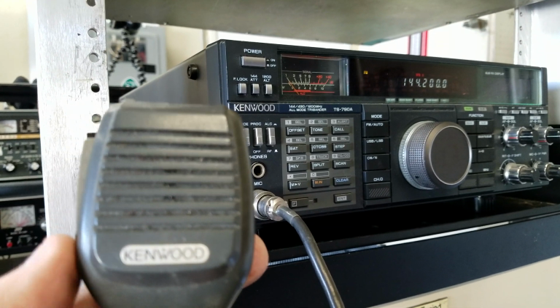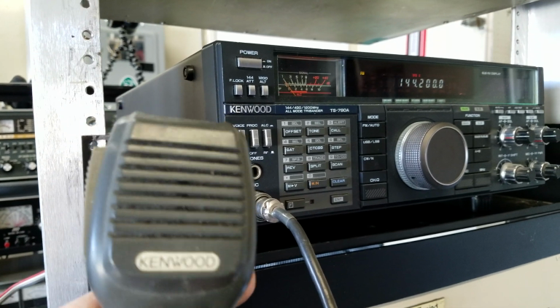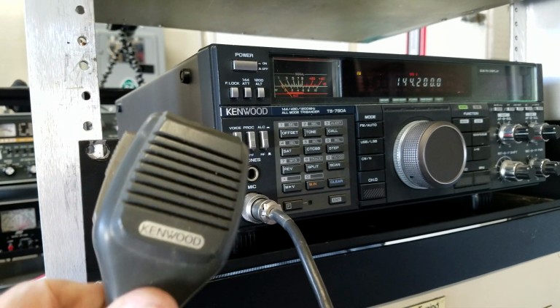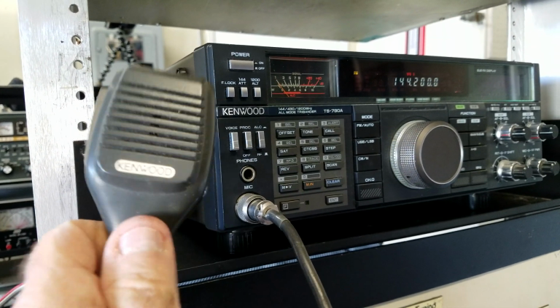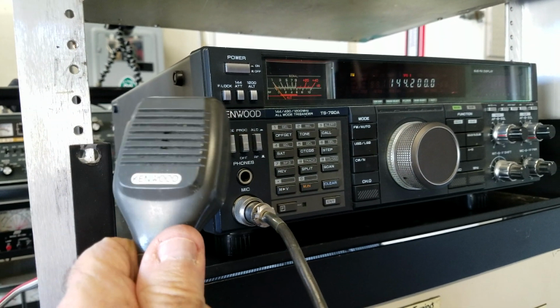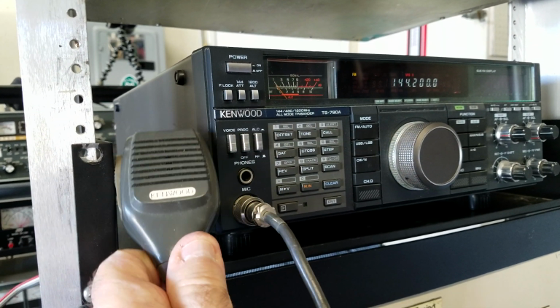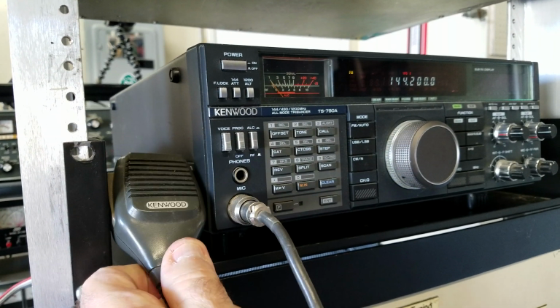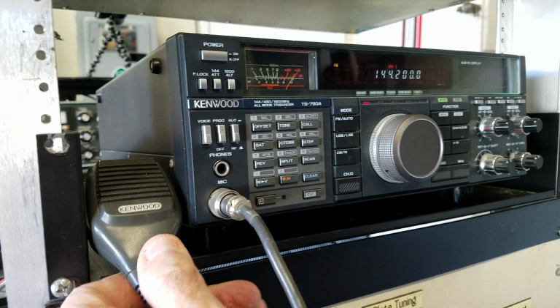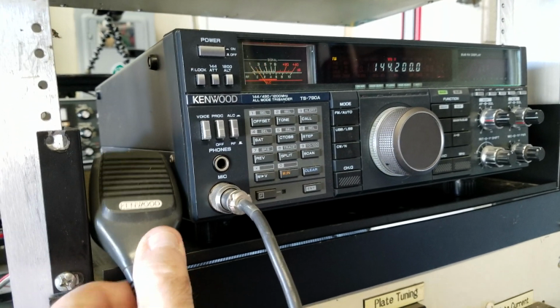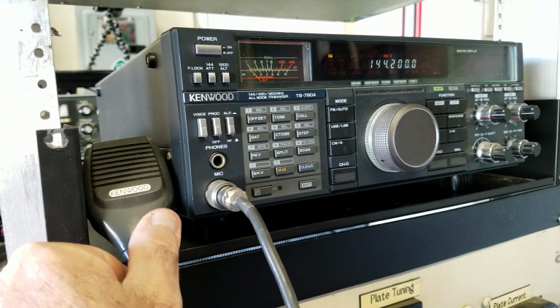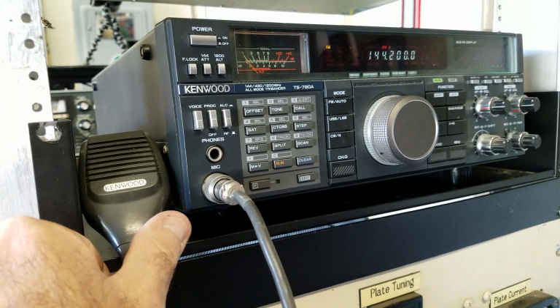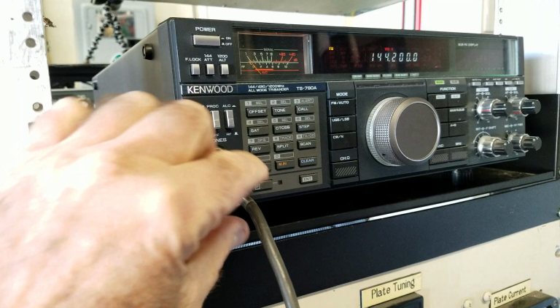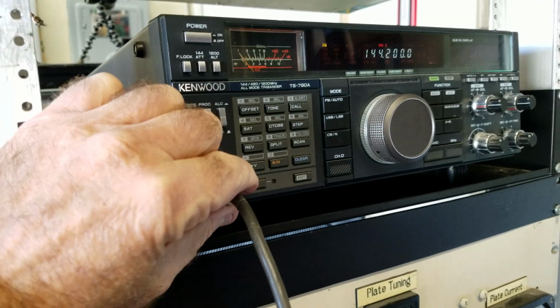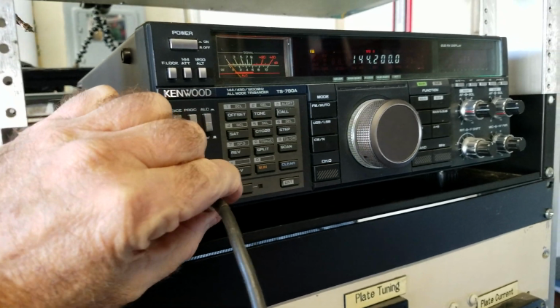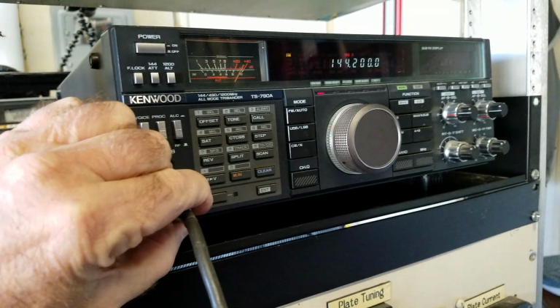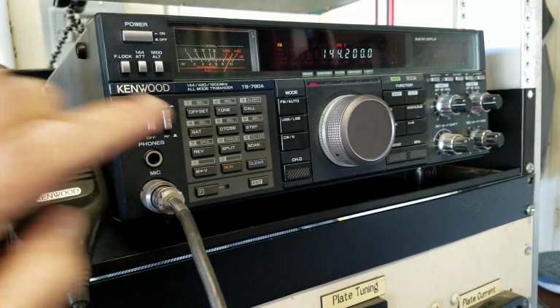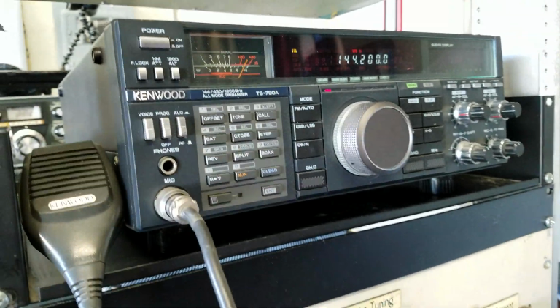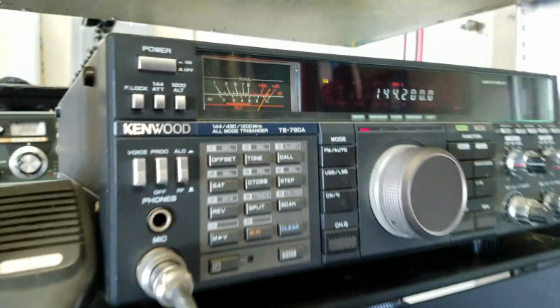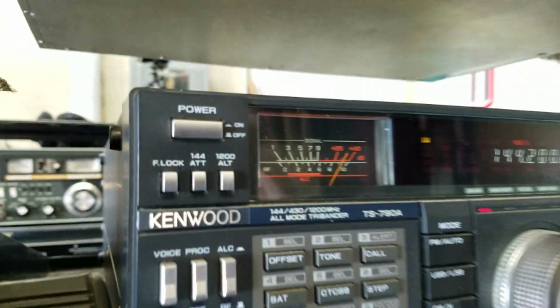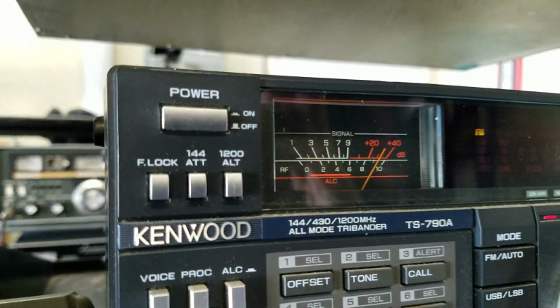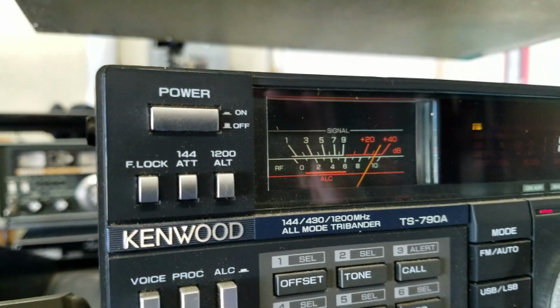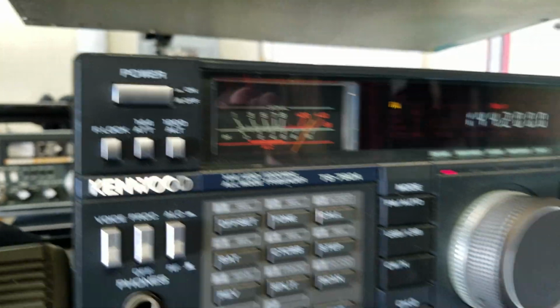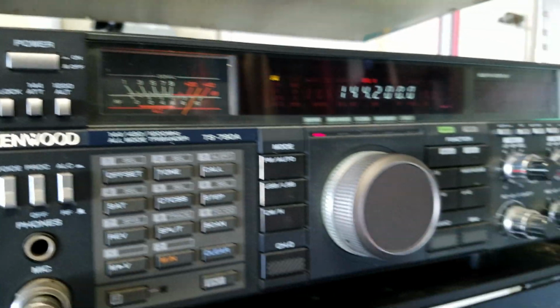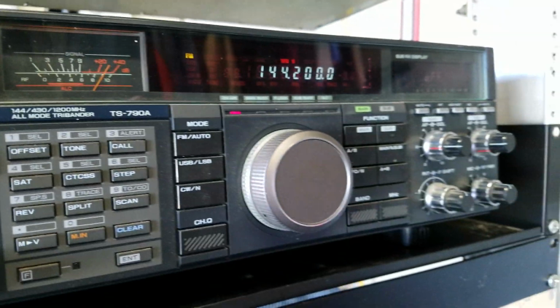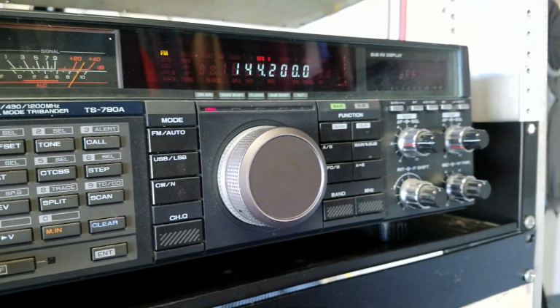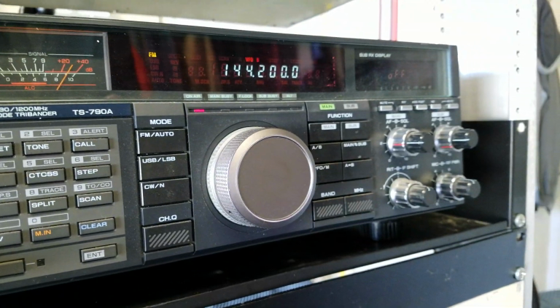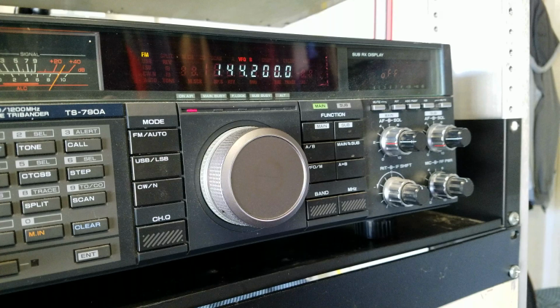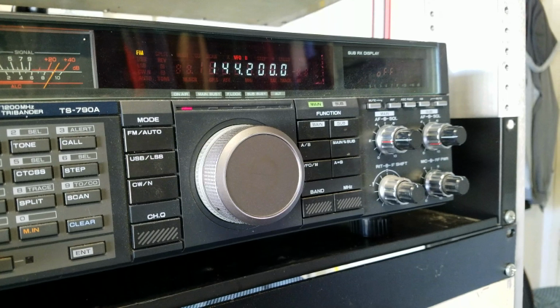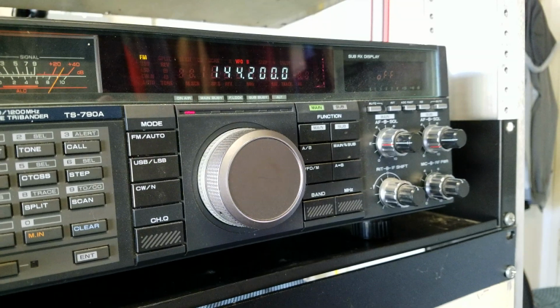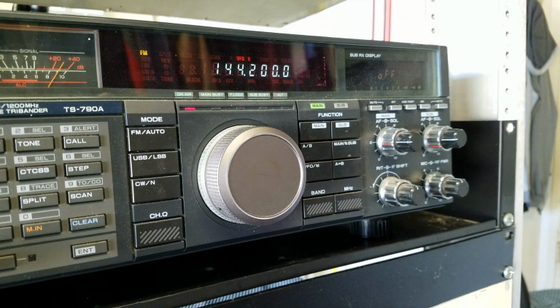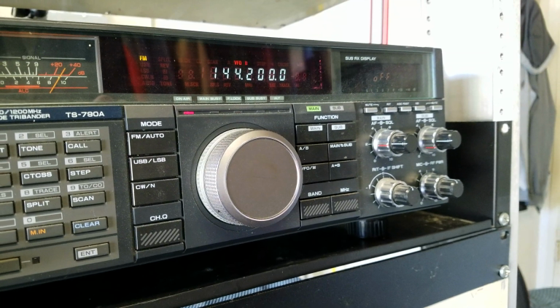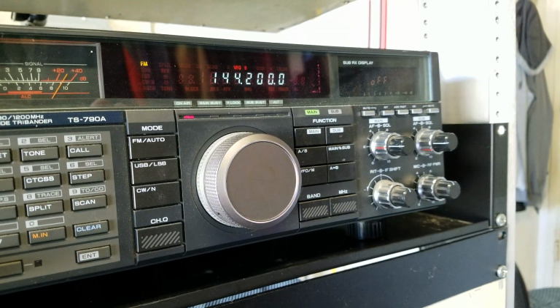We're going to lock the push-to-talk on the radio. Power output is set for 45 watts — that's the maximum for this exciter.